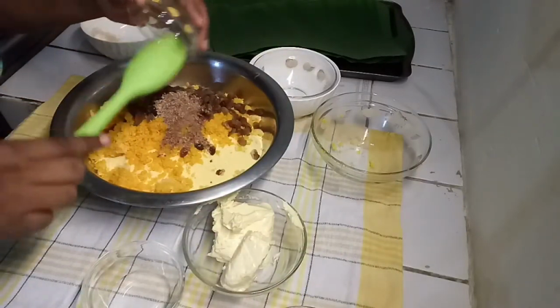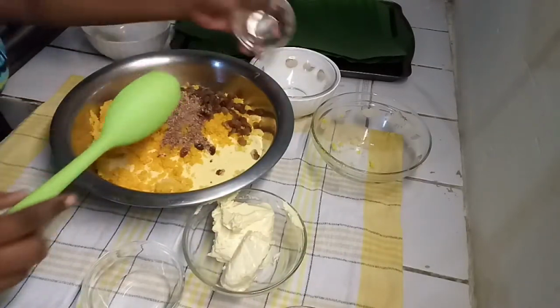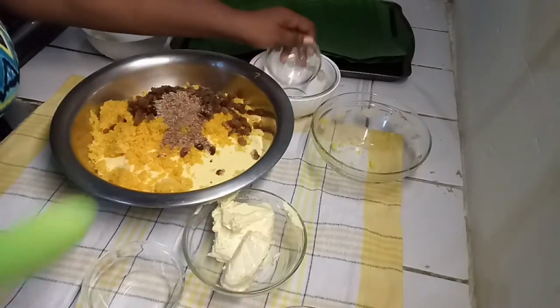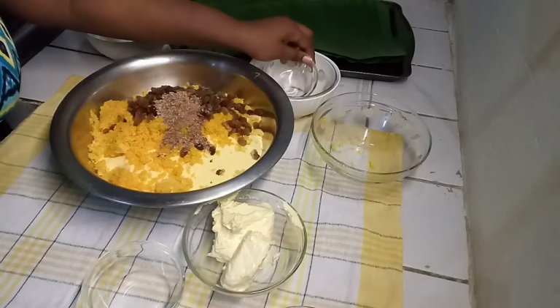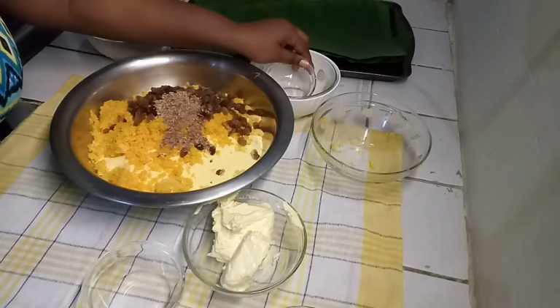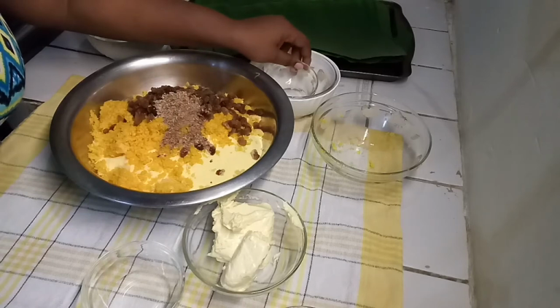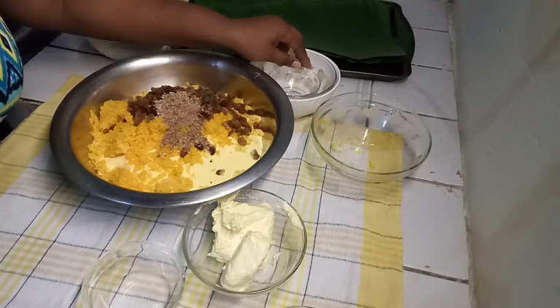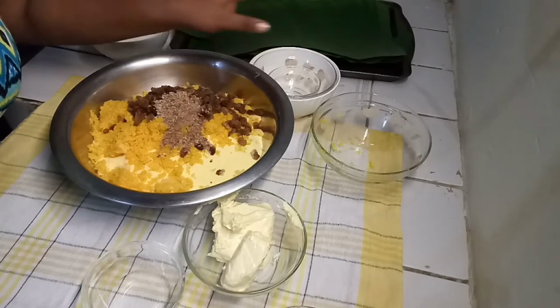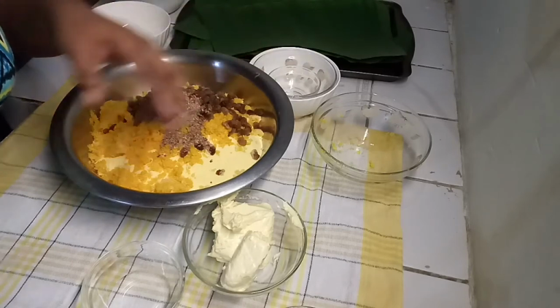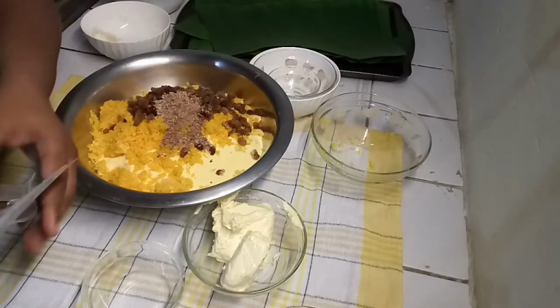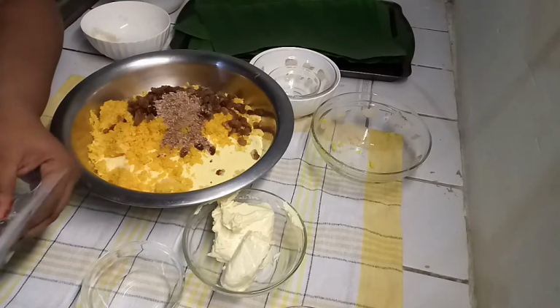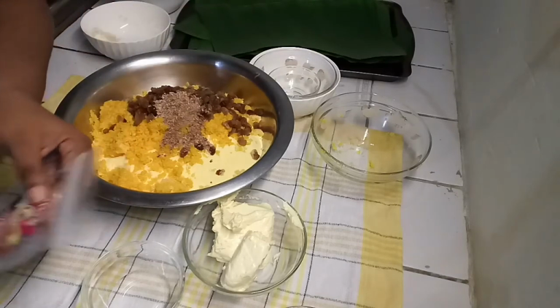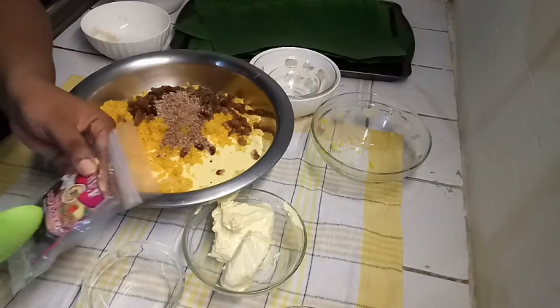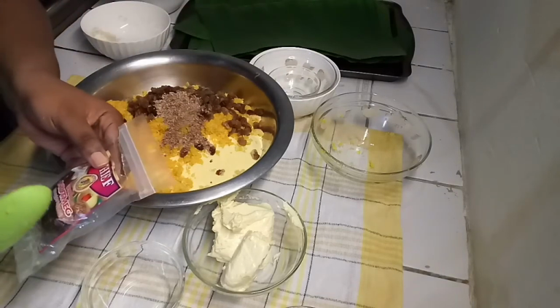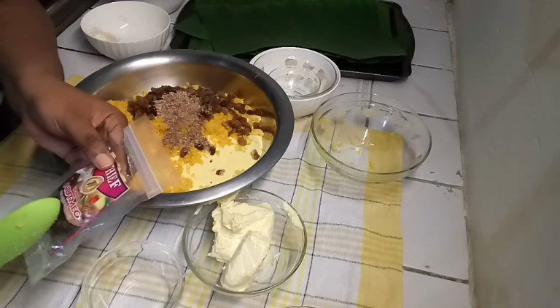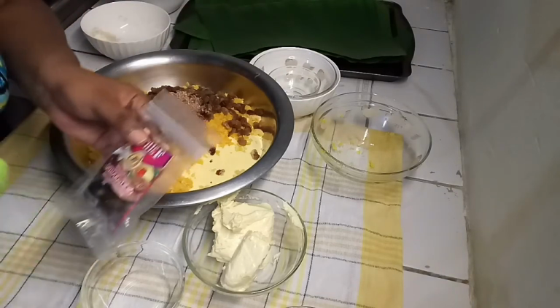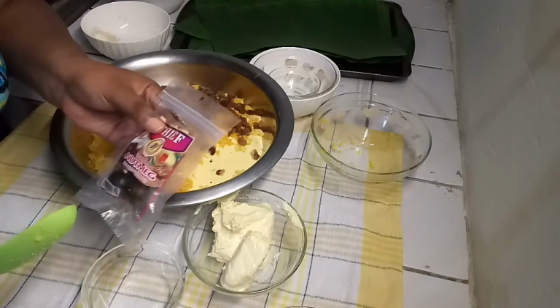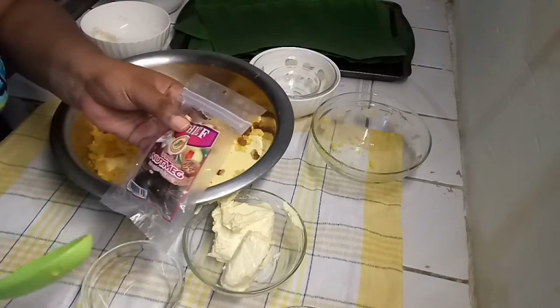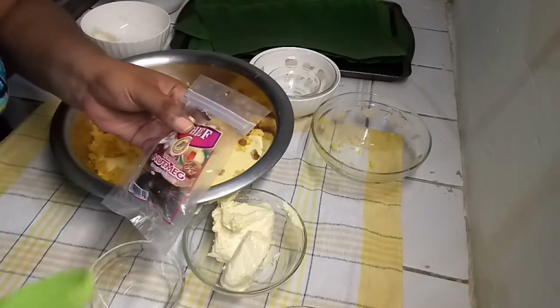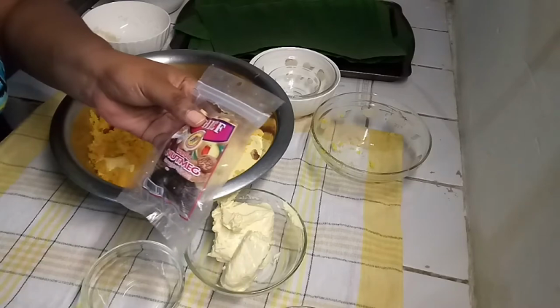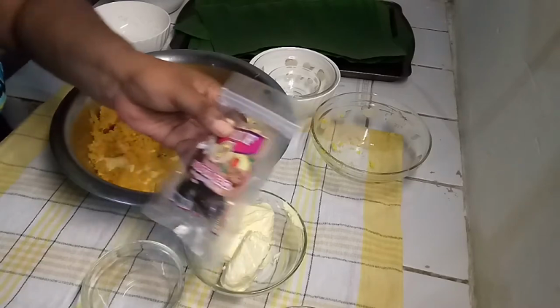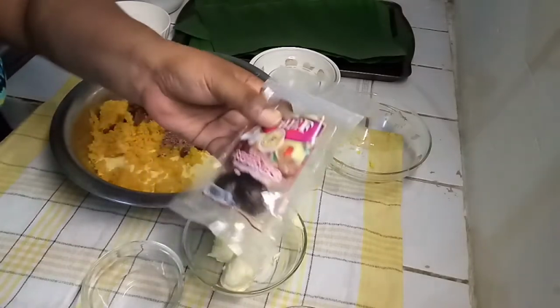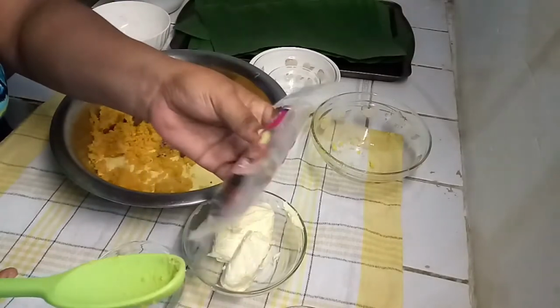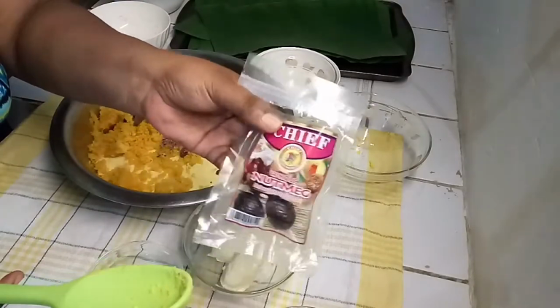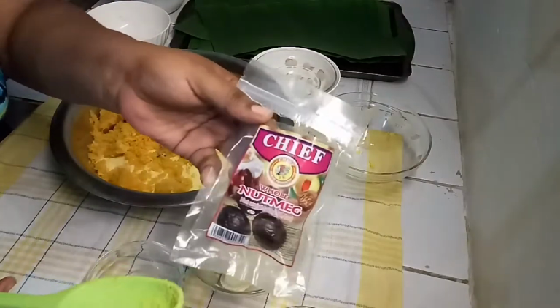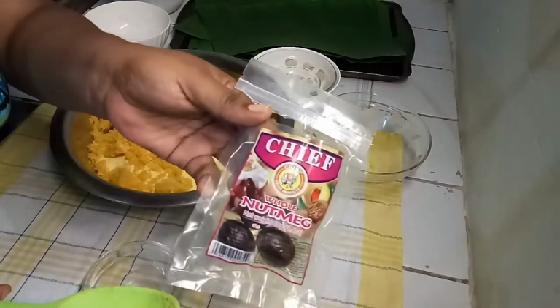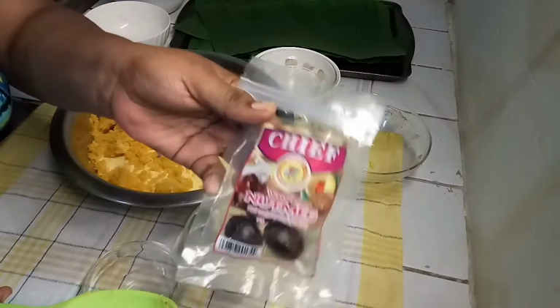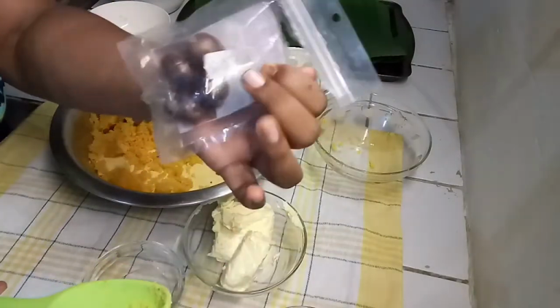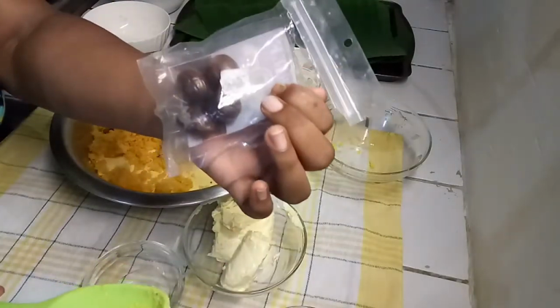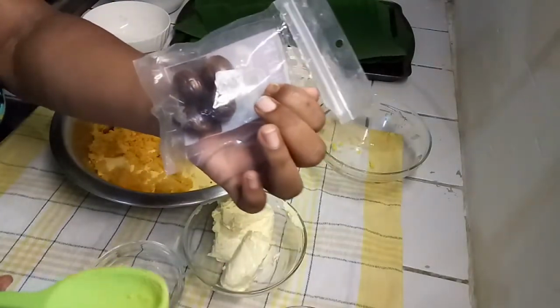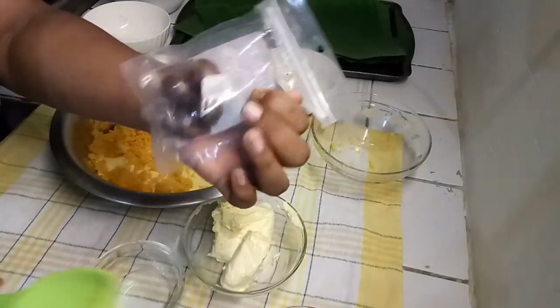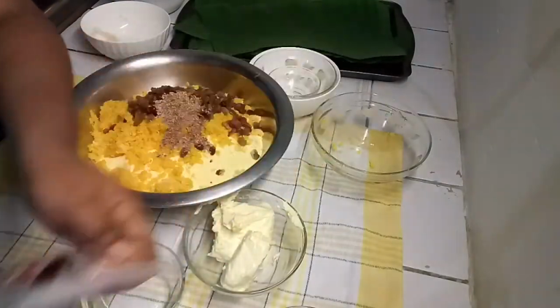Nutmeg — when you're using nutmeg you can buy the whole one instead of buying the pre-grated one. You can use the one that's in the pack as well.